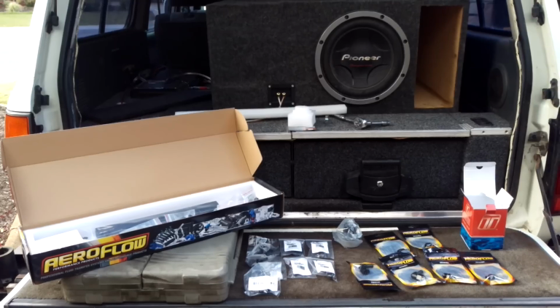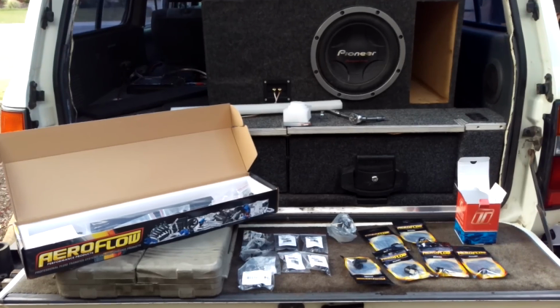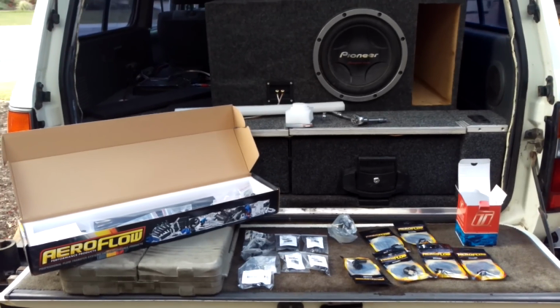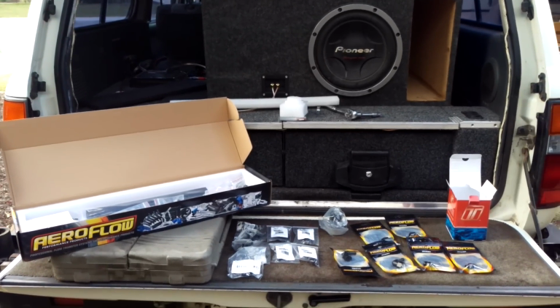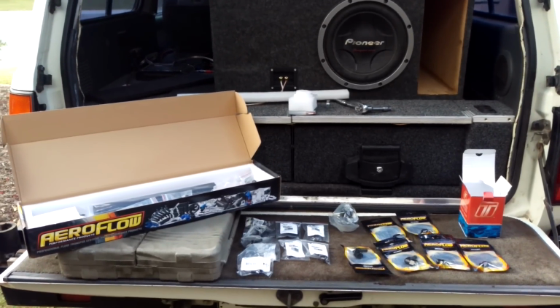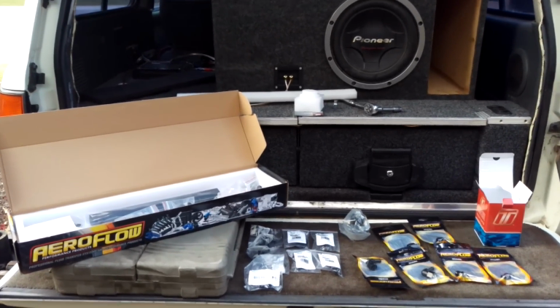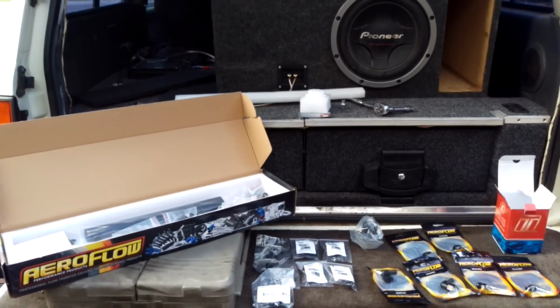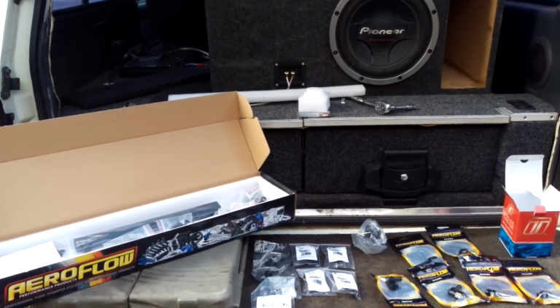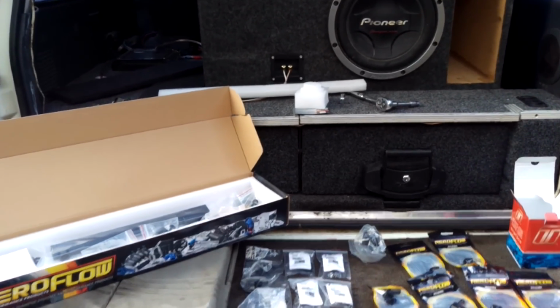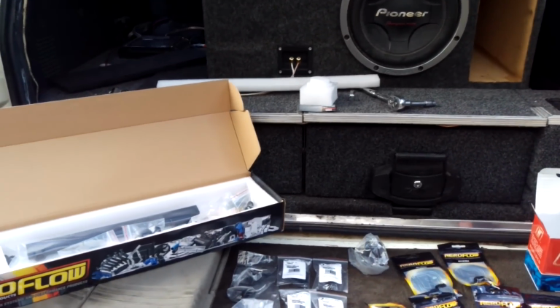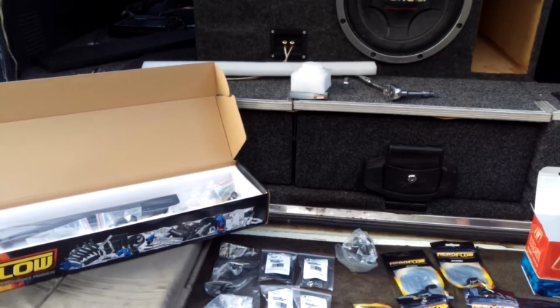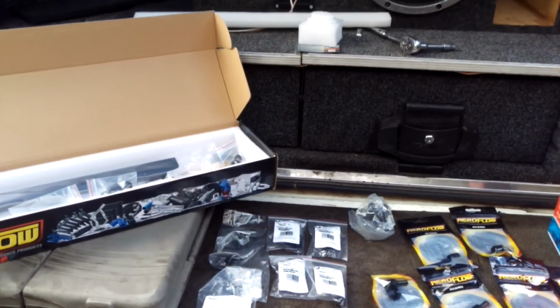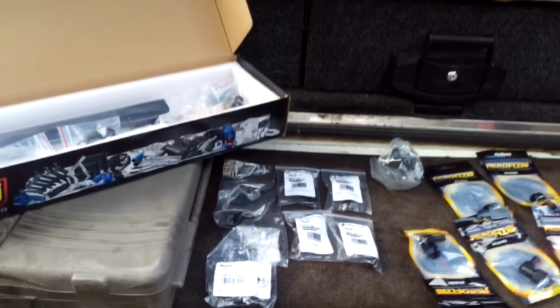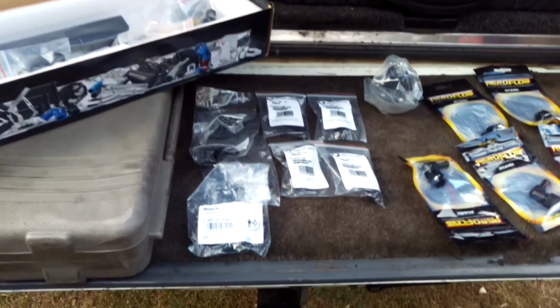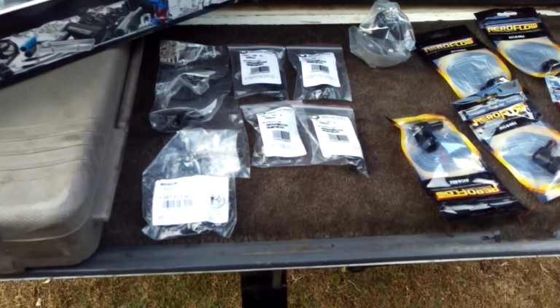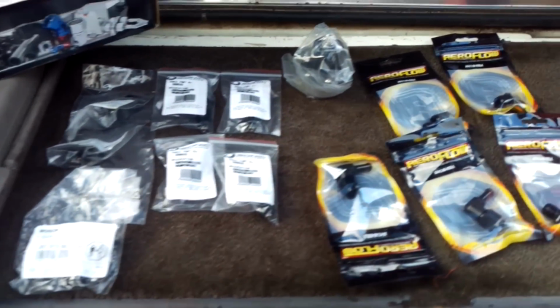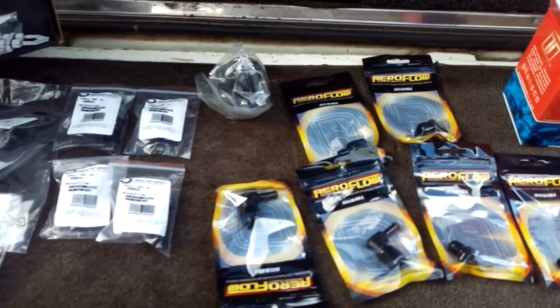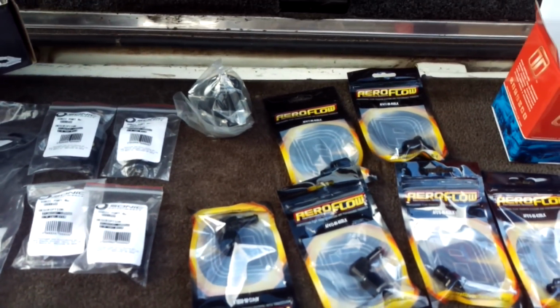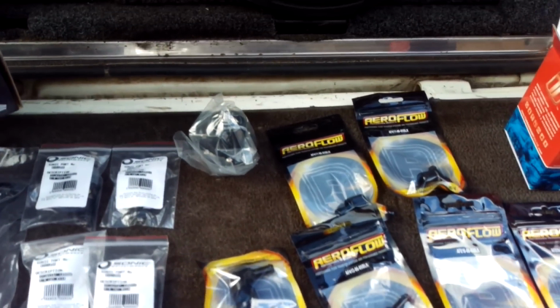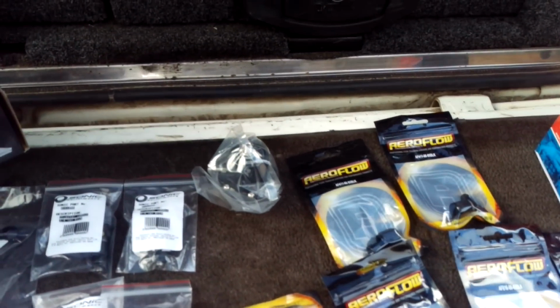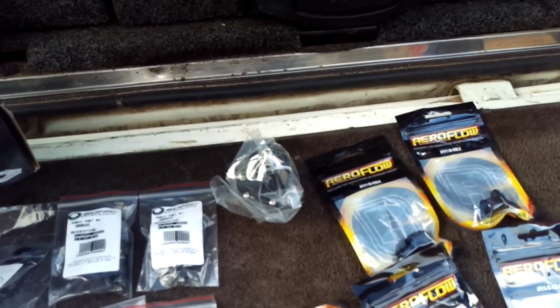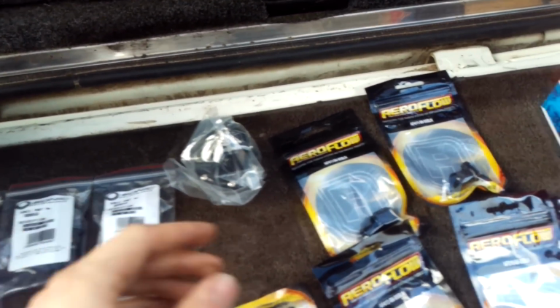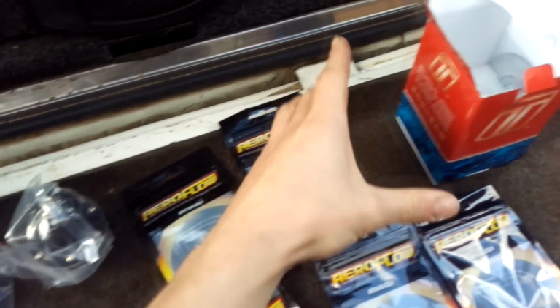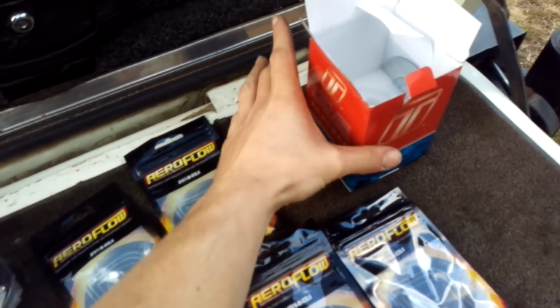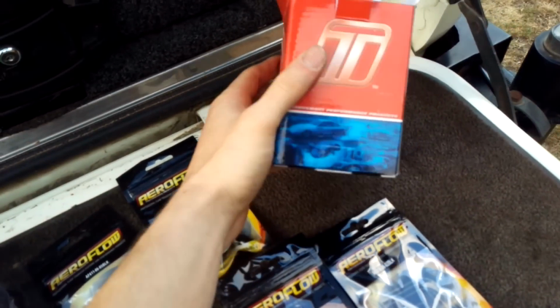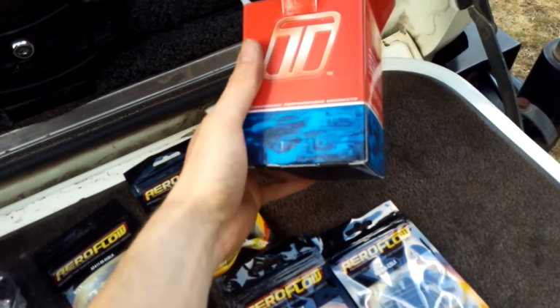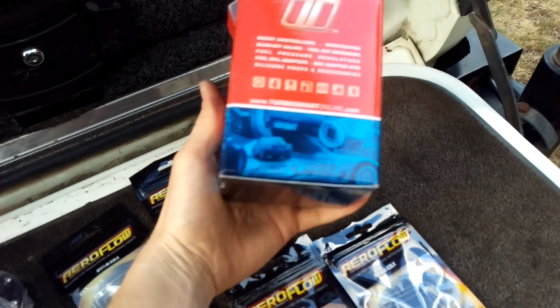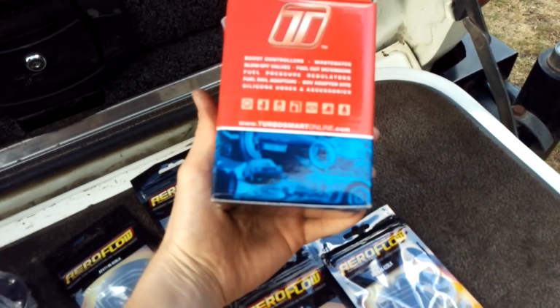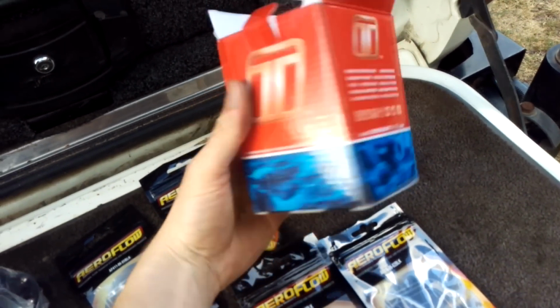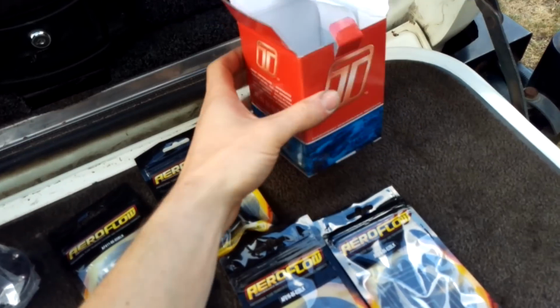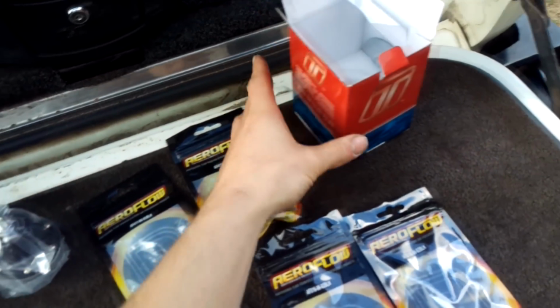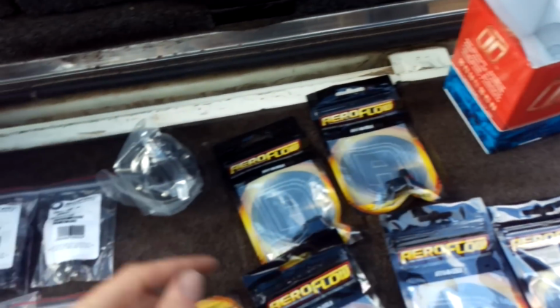Hey guys, welcome to part two of how to E85-ready your car. In this part we're going to be fitting a fuel pressure regulator, which in this case is a Turbosmart FPR 800.